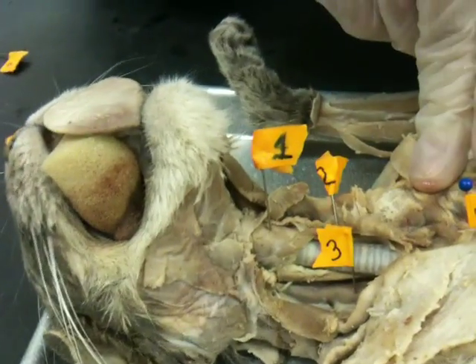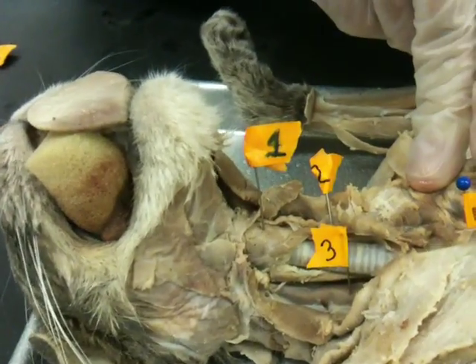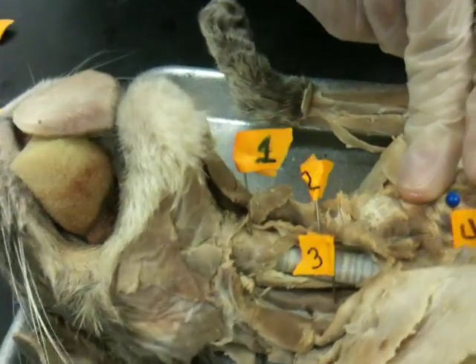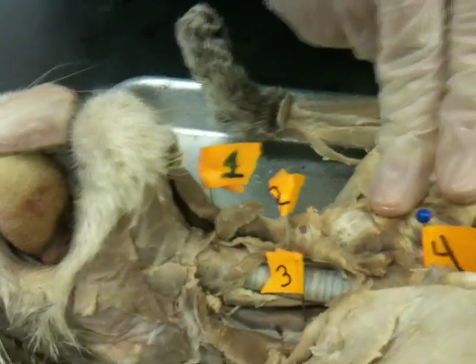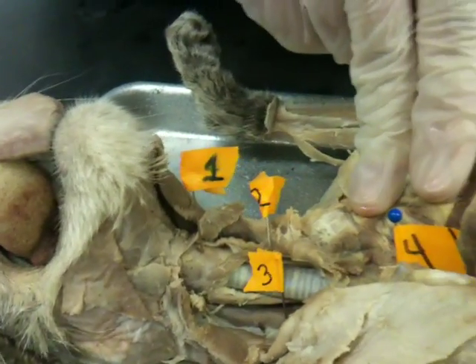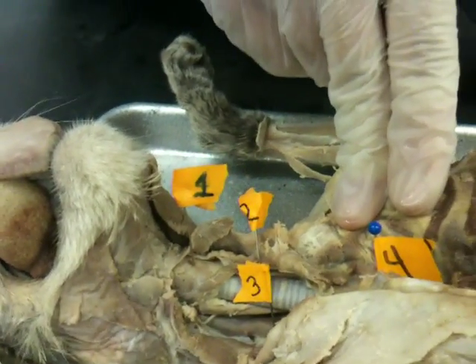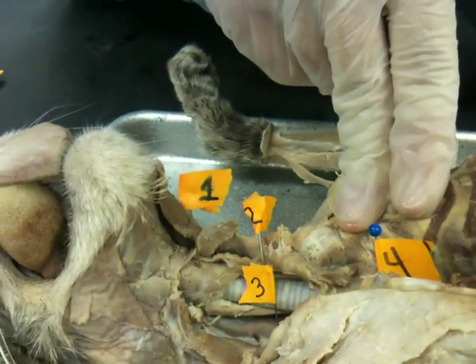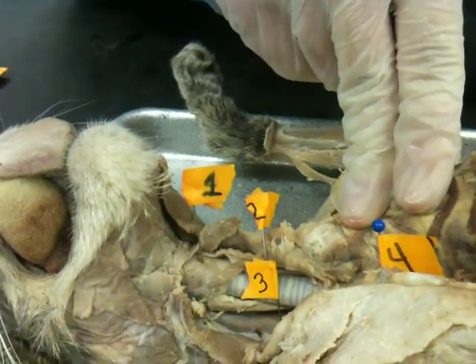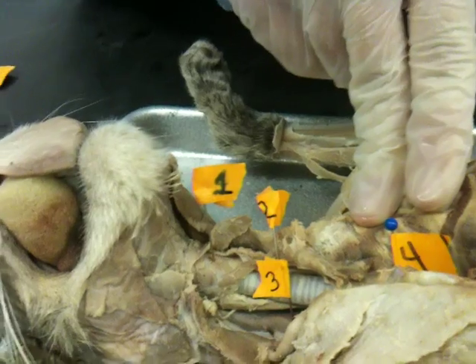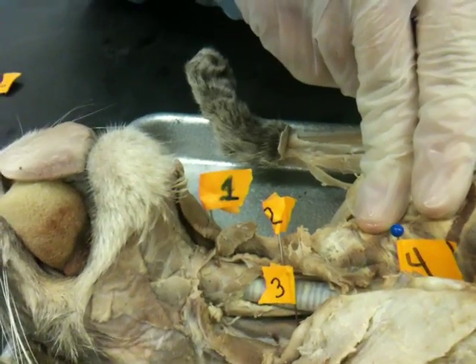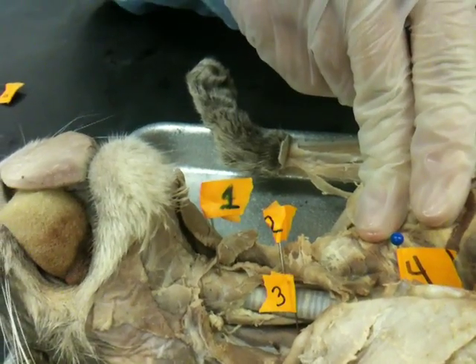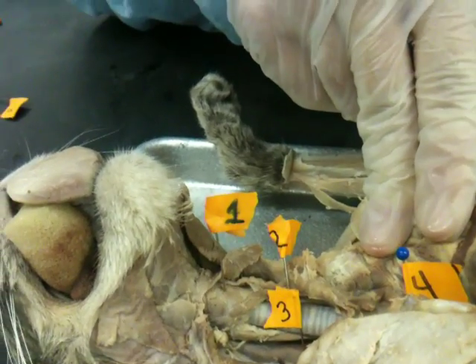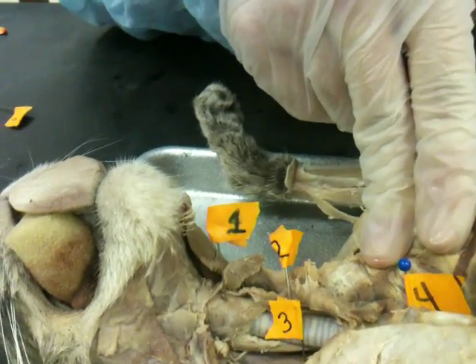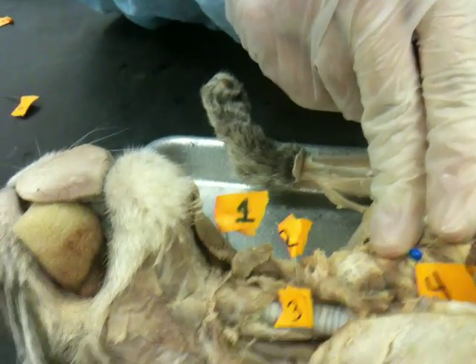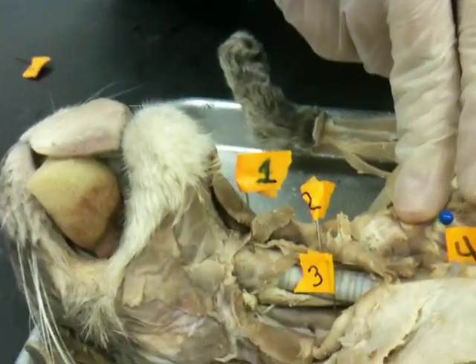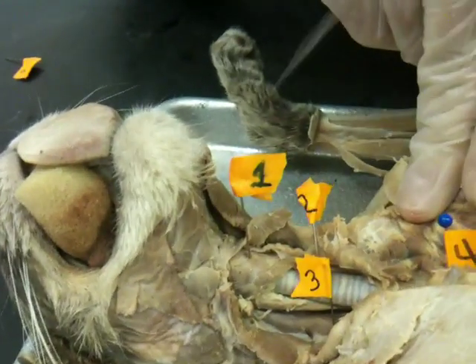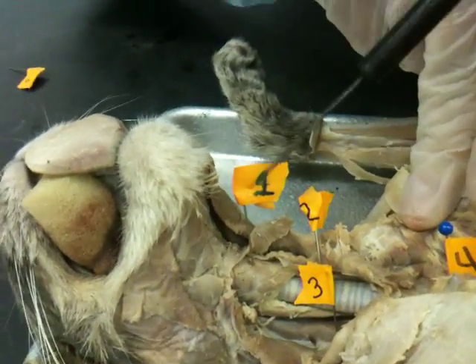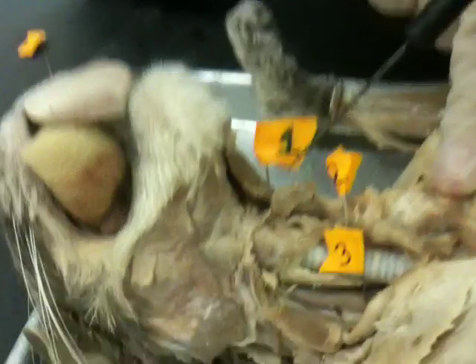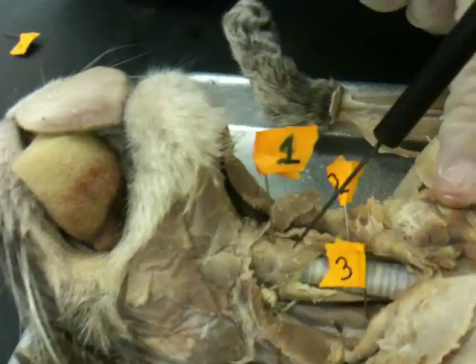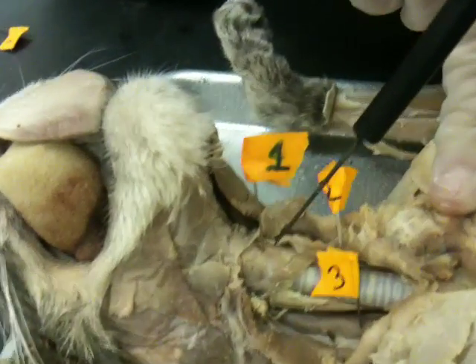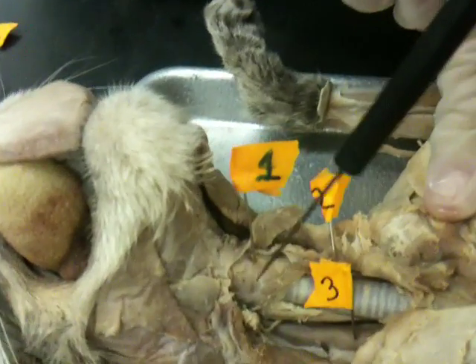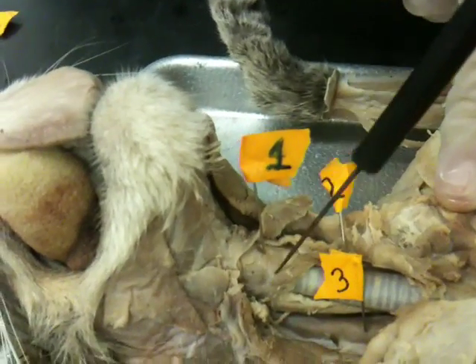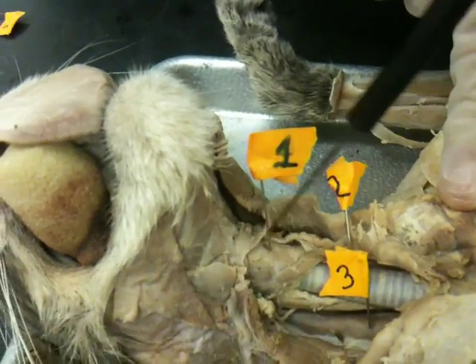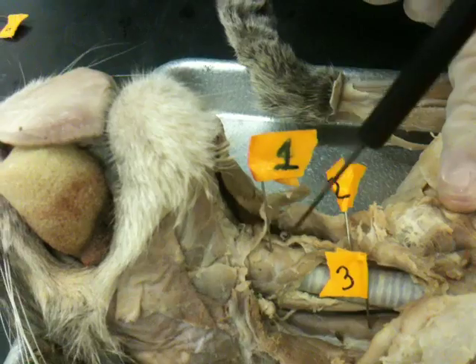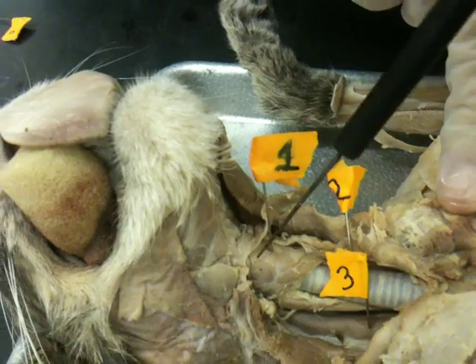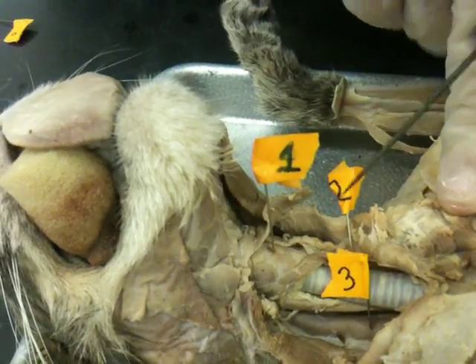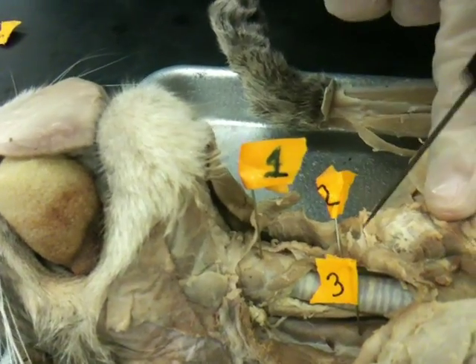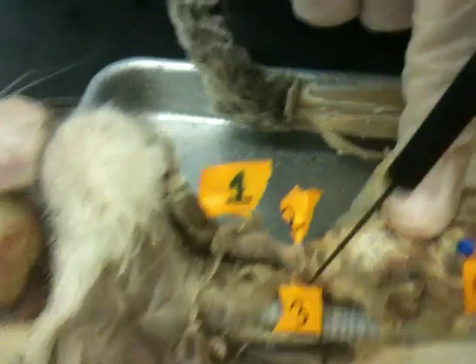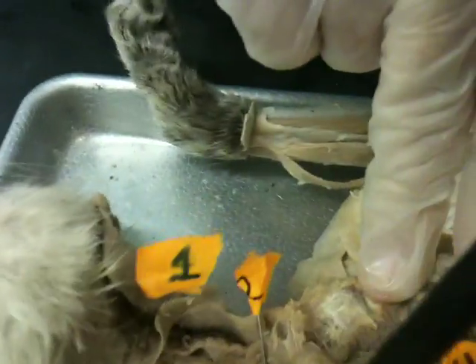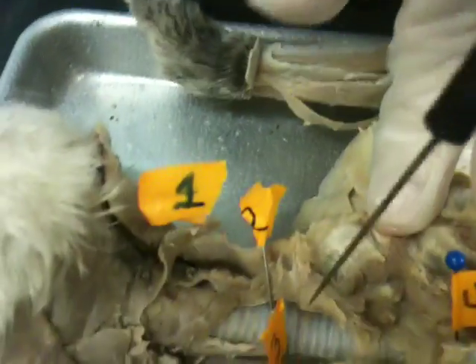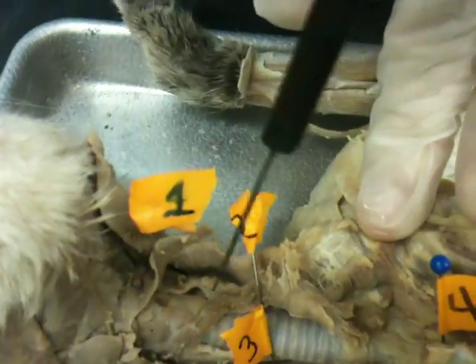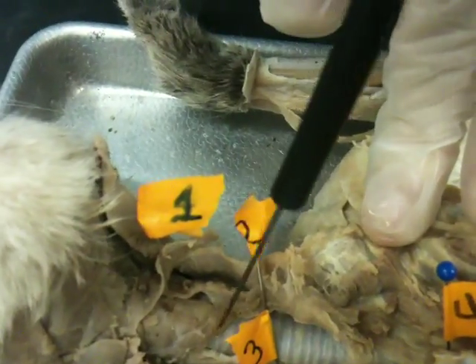These are the figures, the thoracic organs from figure 36-4, page 243. Starting with number one, we have the larynx, the voice box. Two, we come down to the trachea.